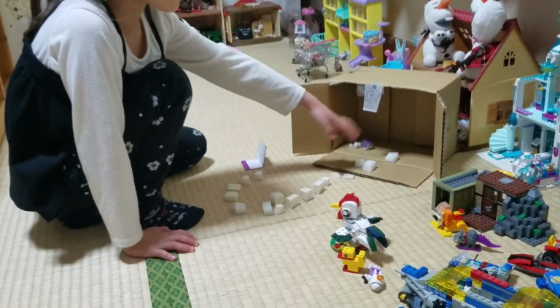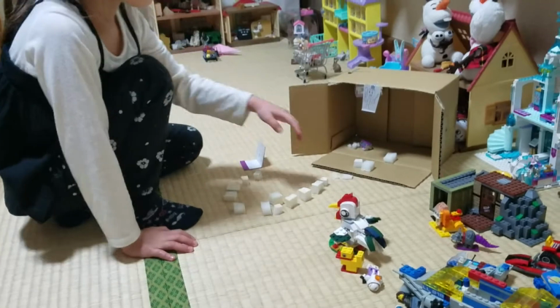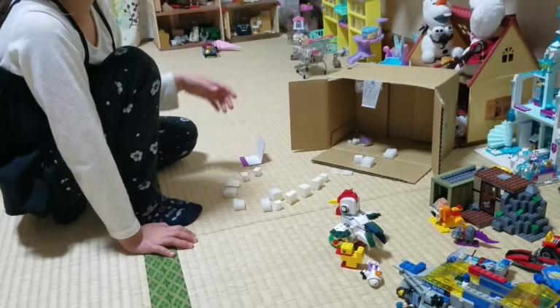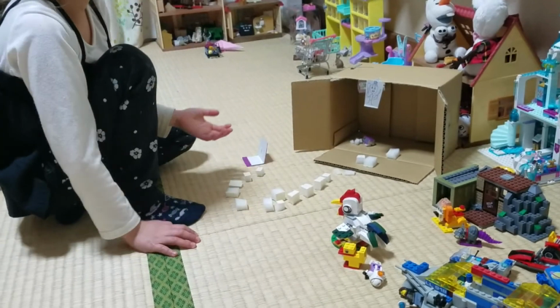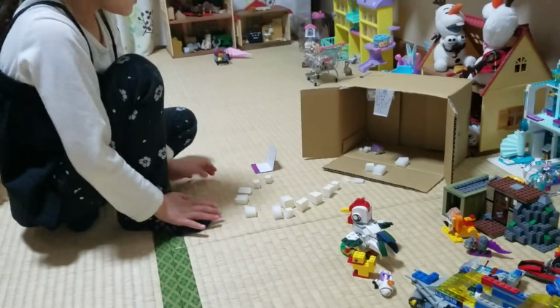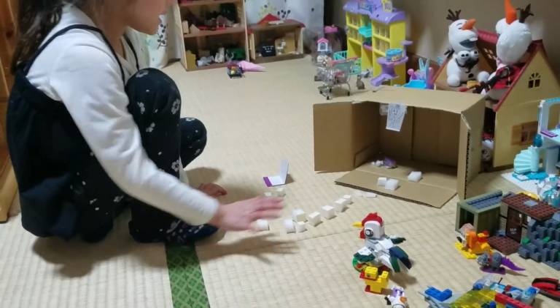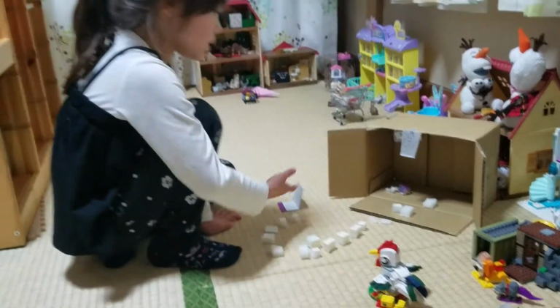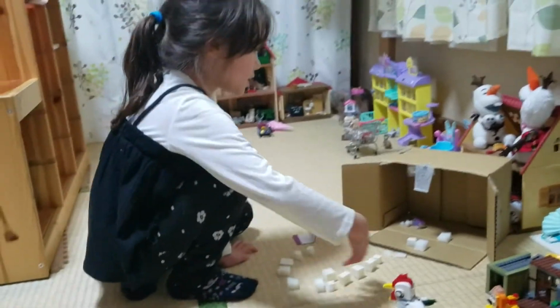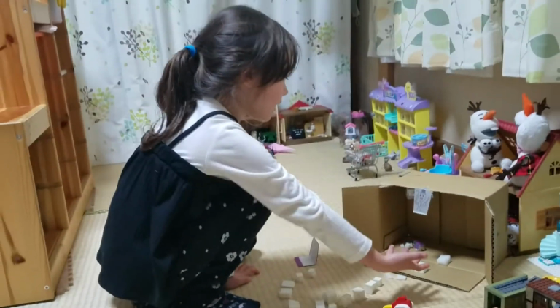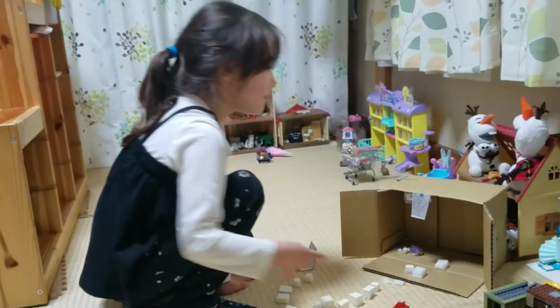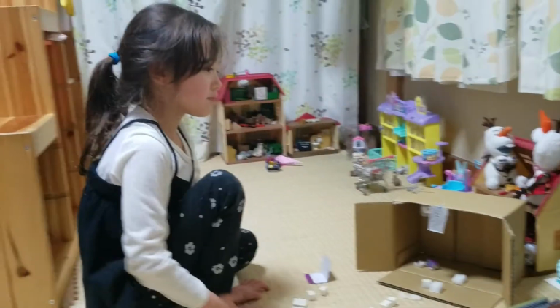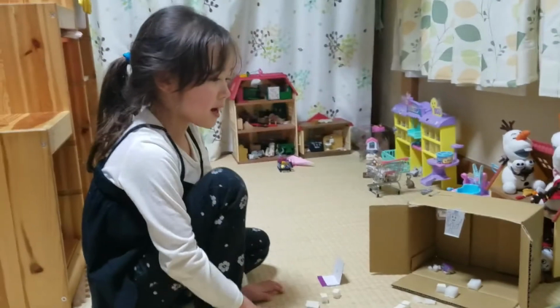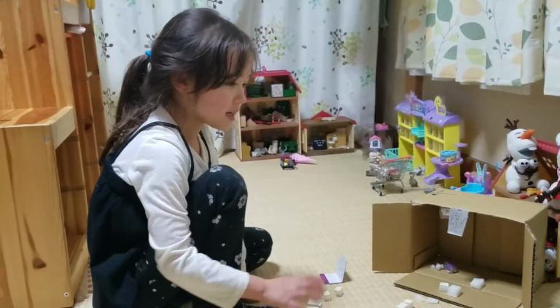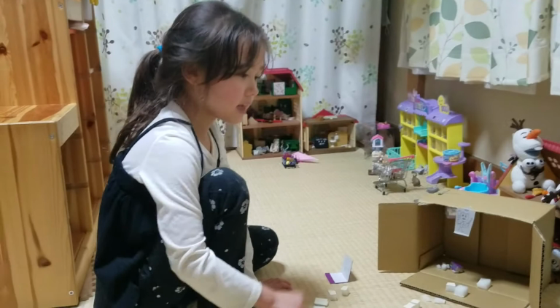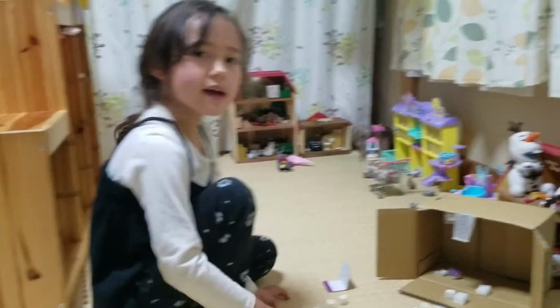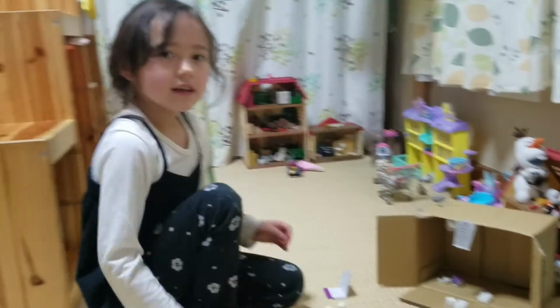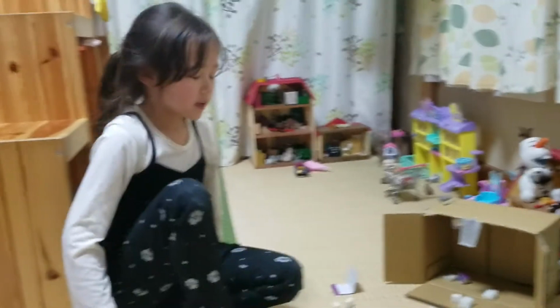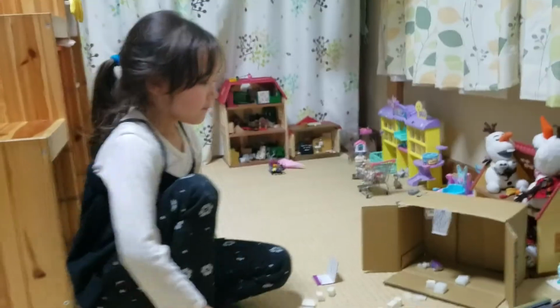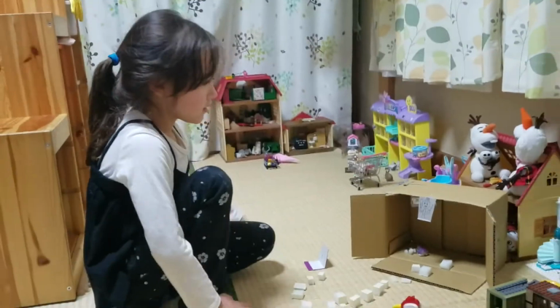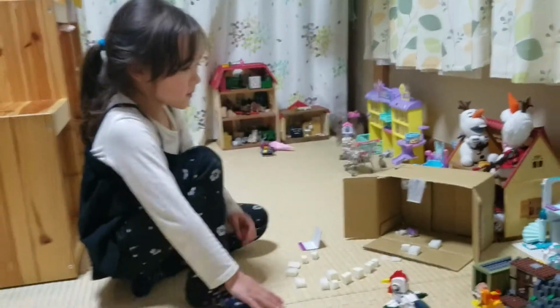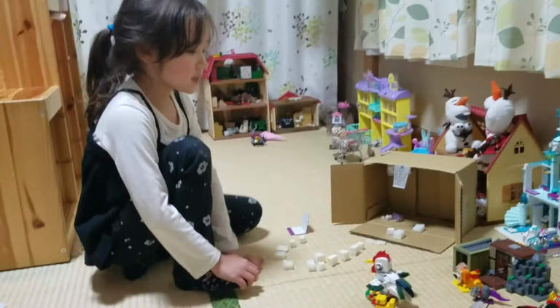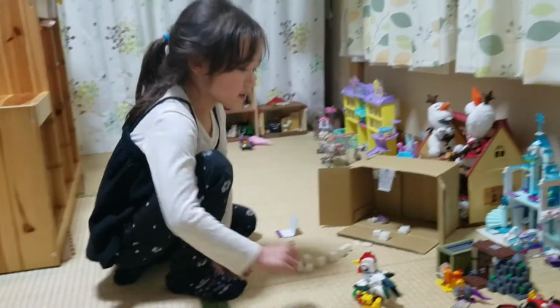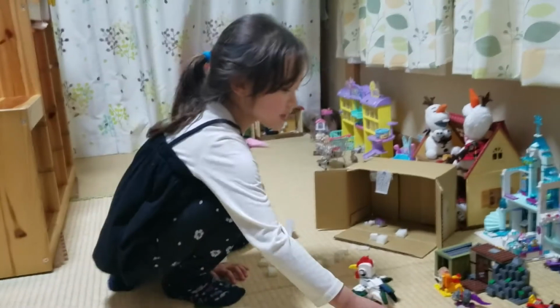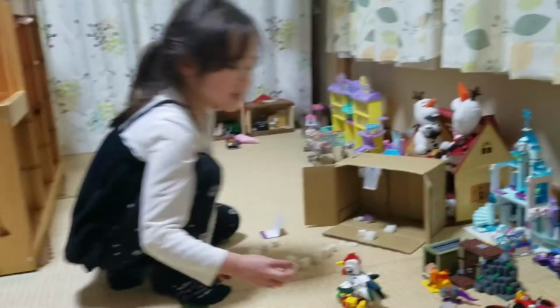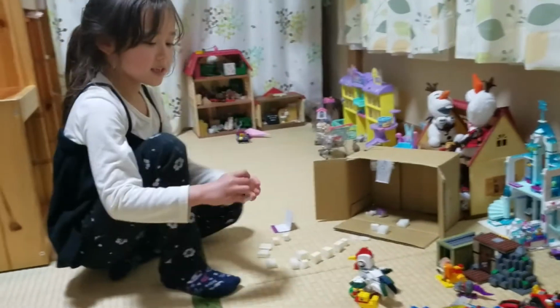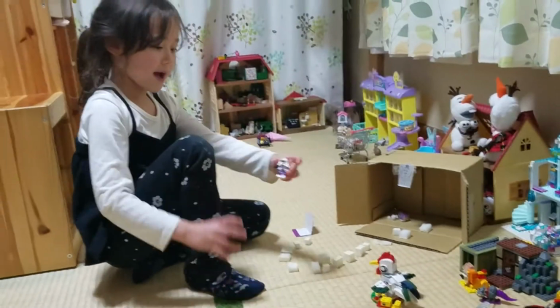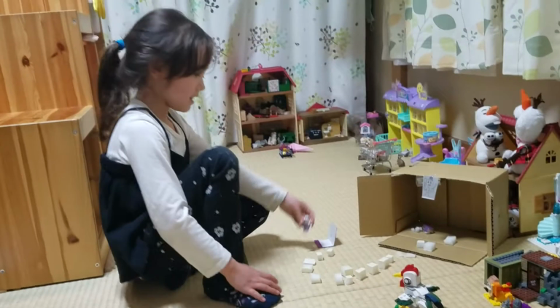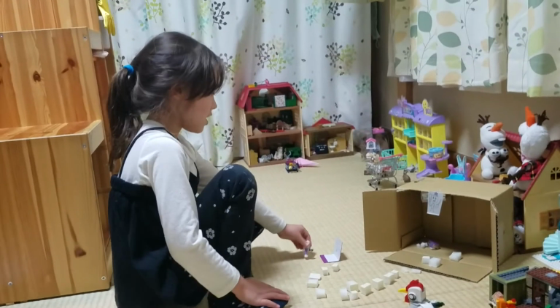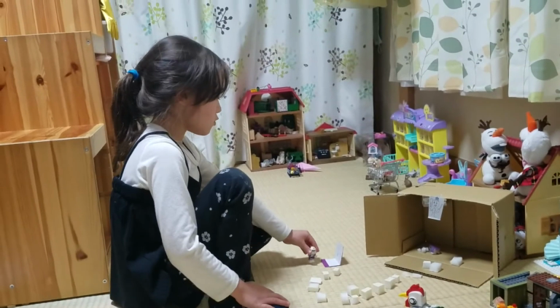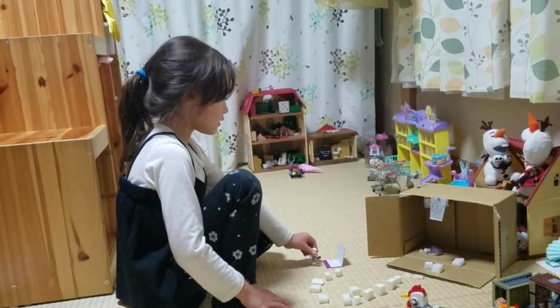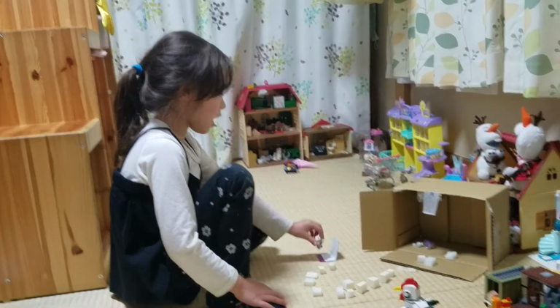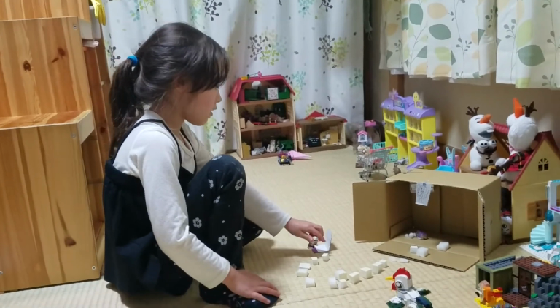I just used white chocolate because my mommy likes it. So this house — this is the bad guy — and oh, there's white chocolate!